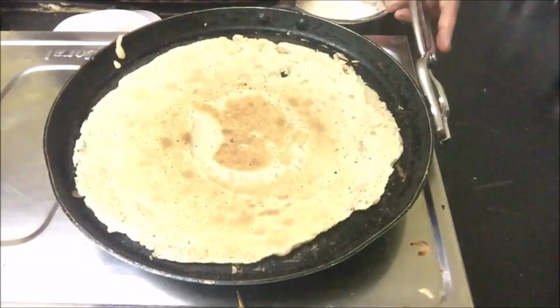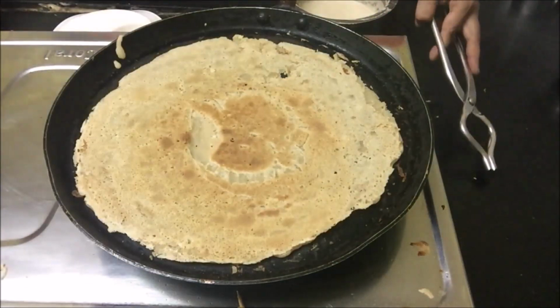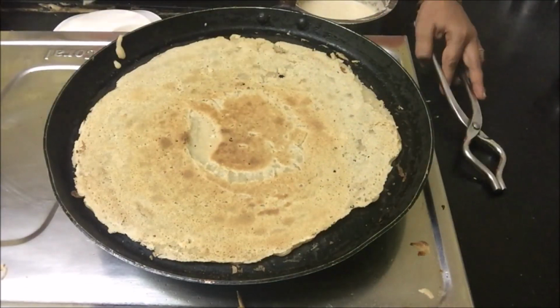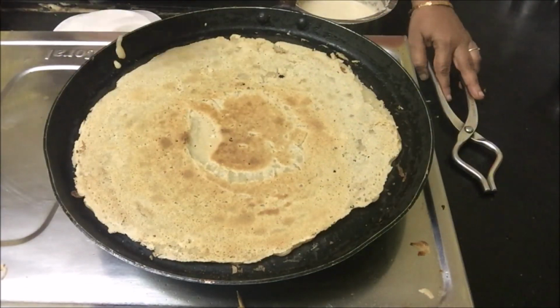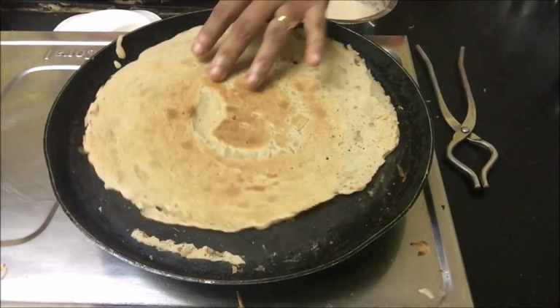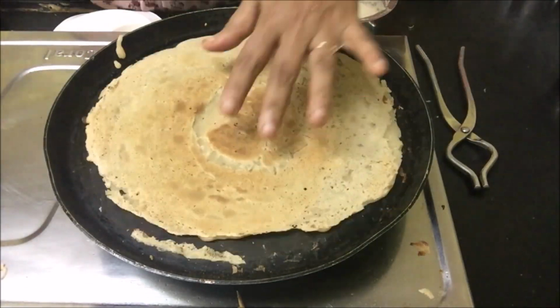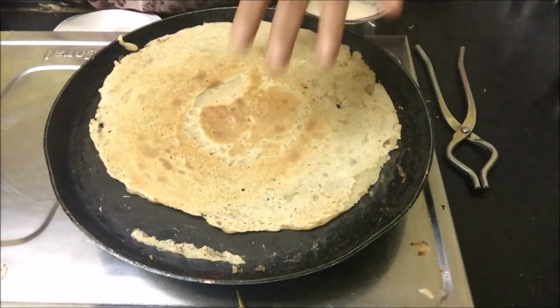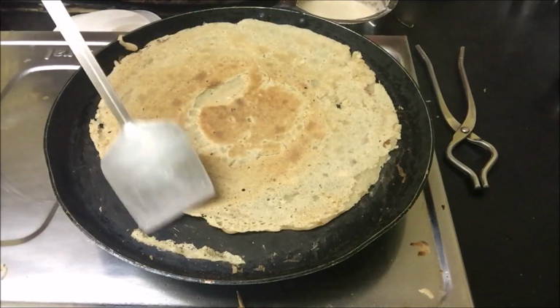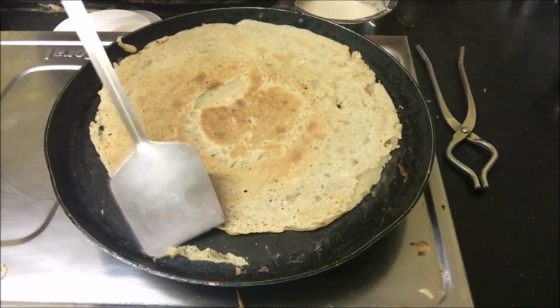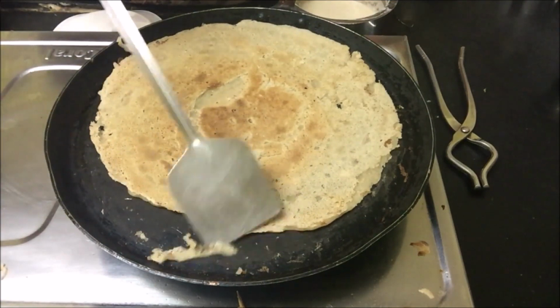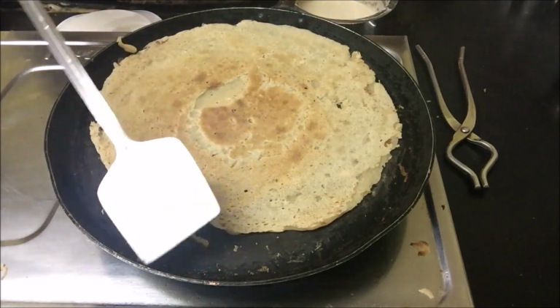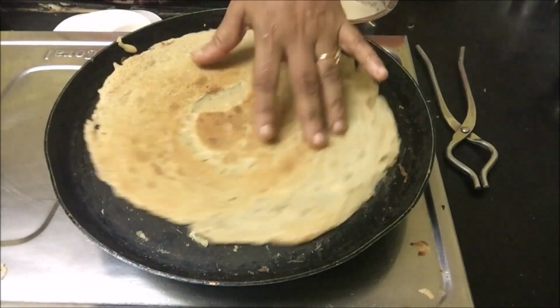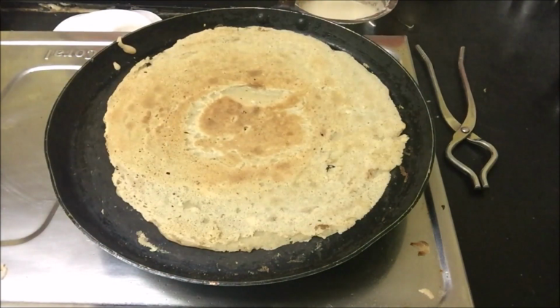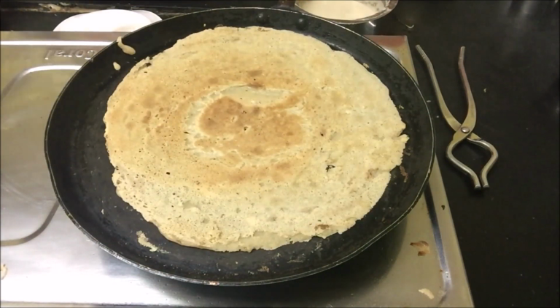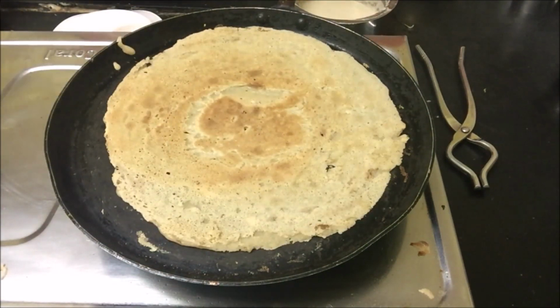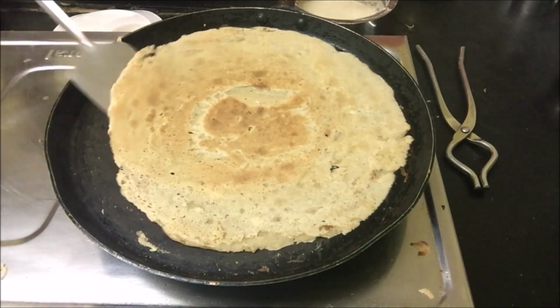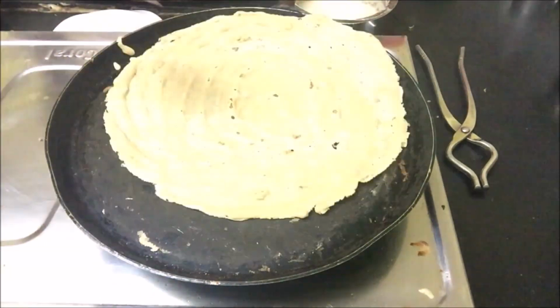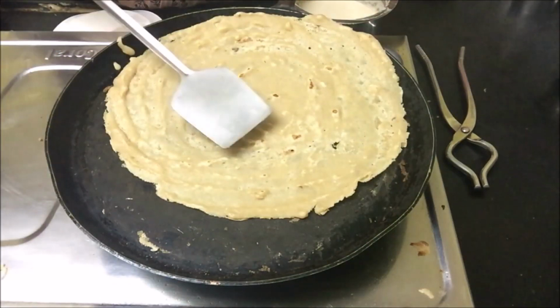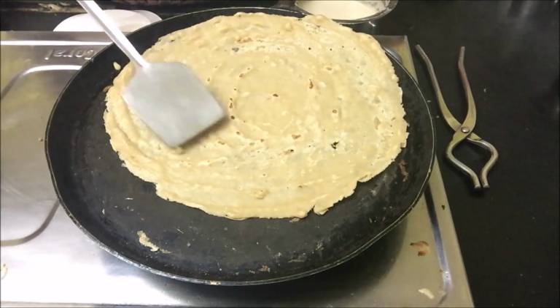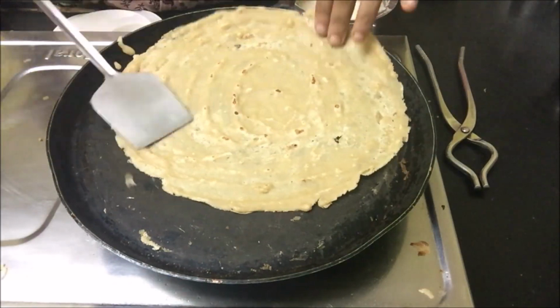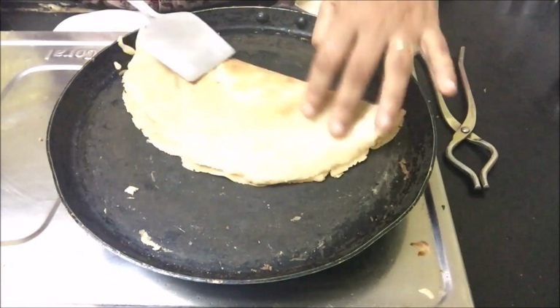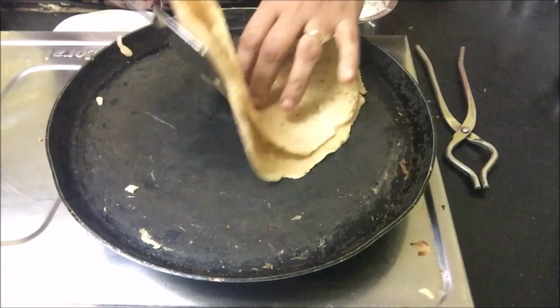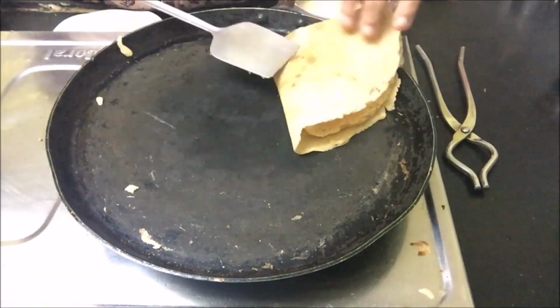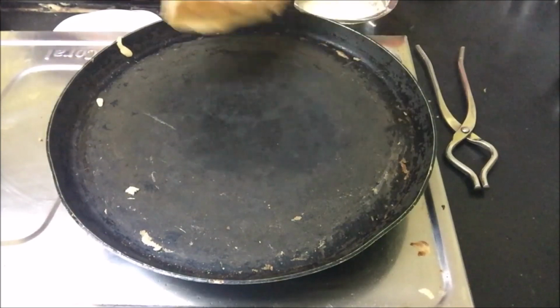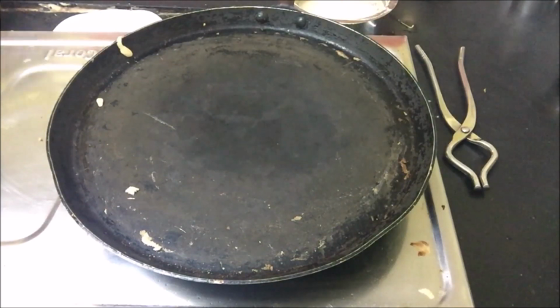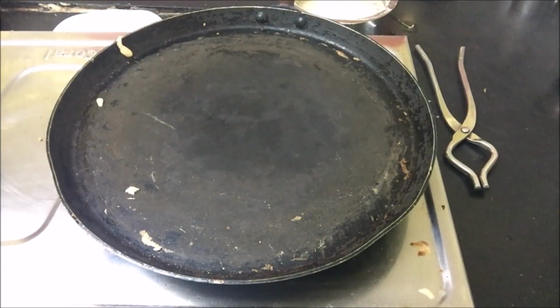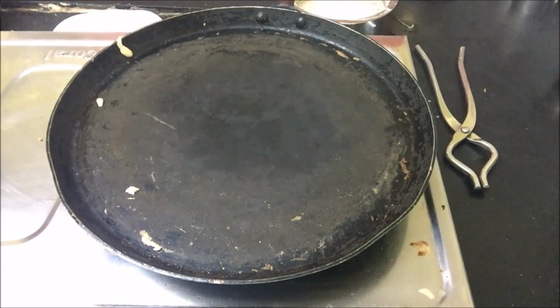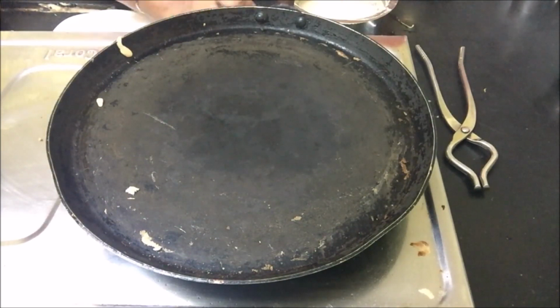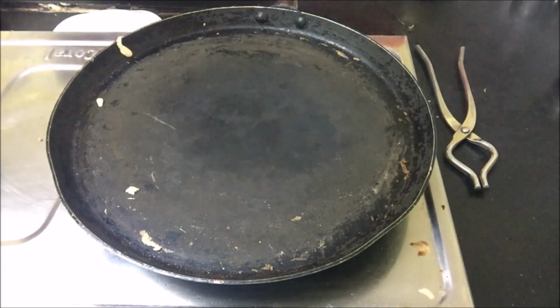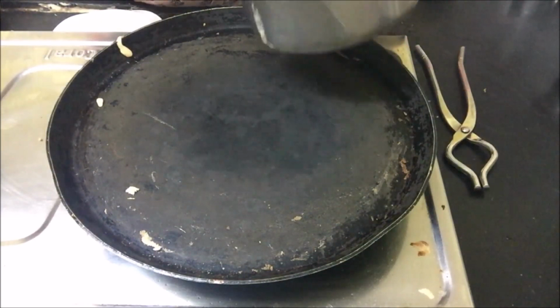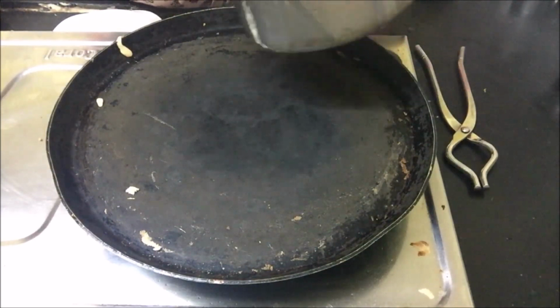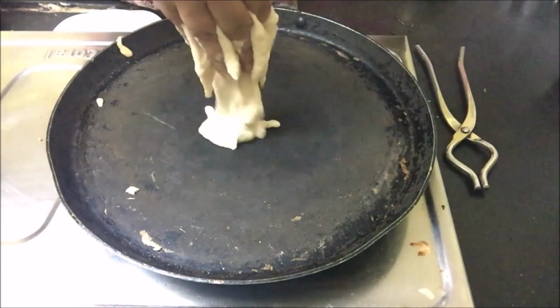Very easy to make — you need a little bit of practice for this, but after one or two dosas you will get good practice.